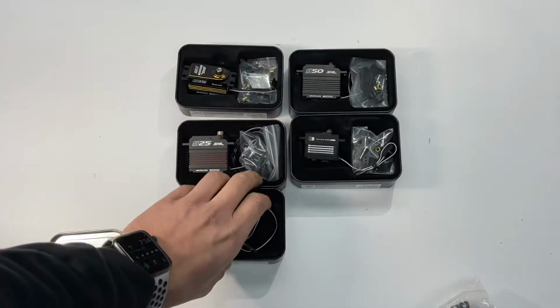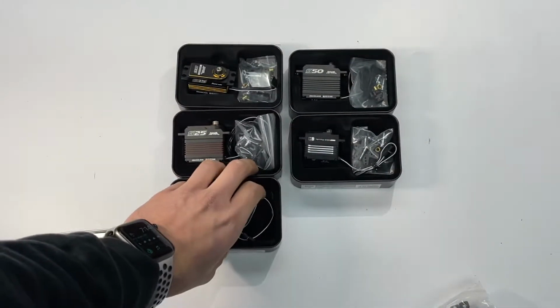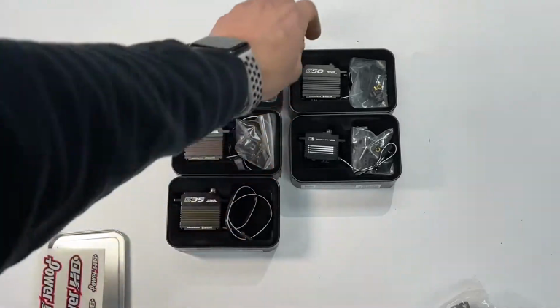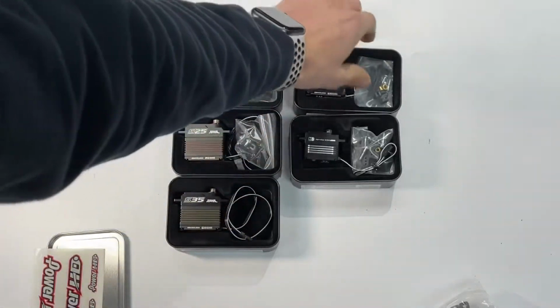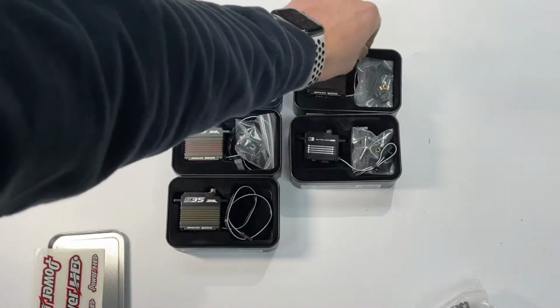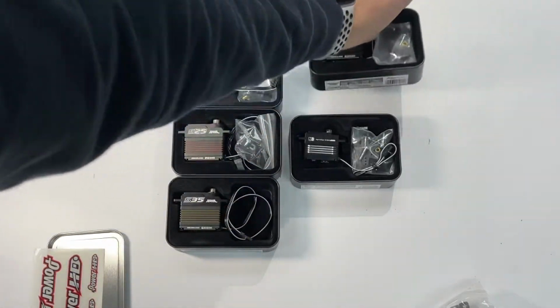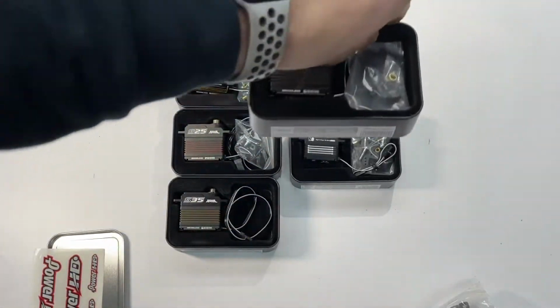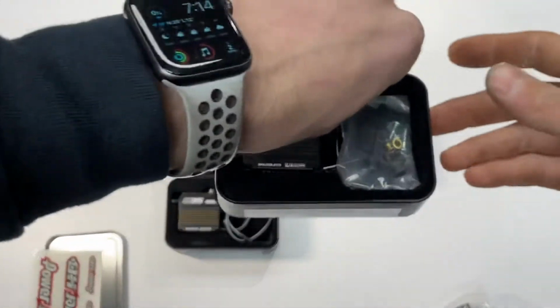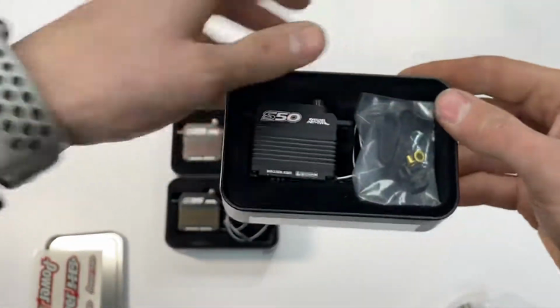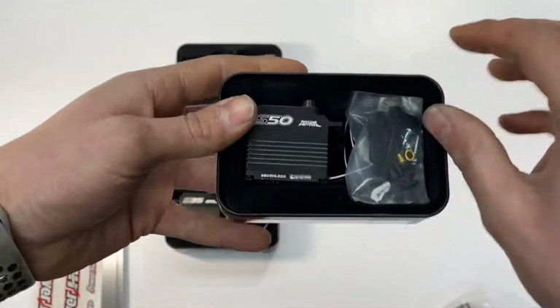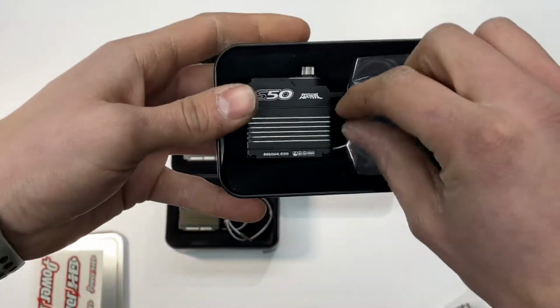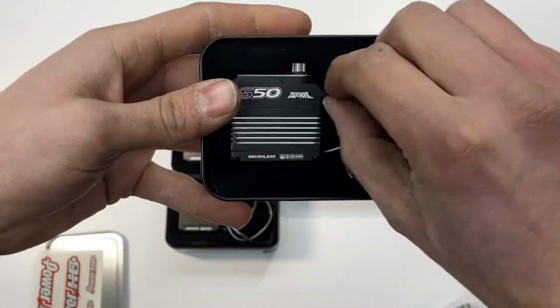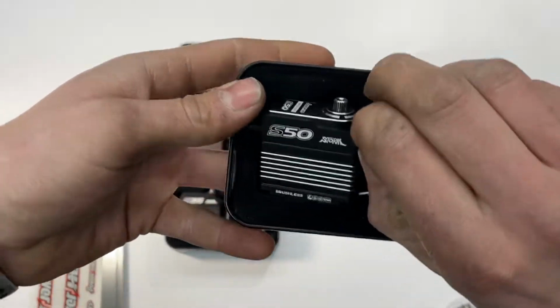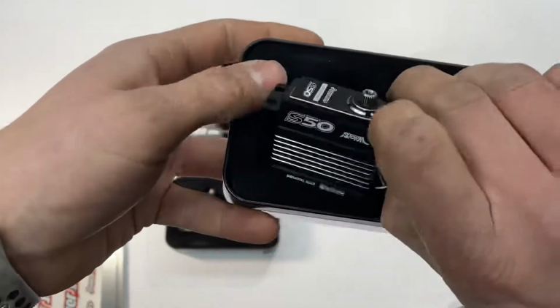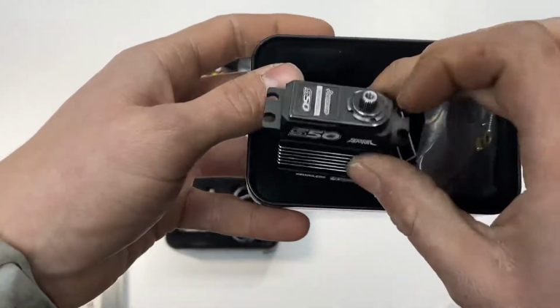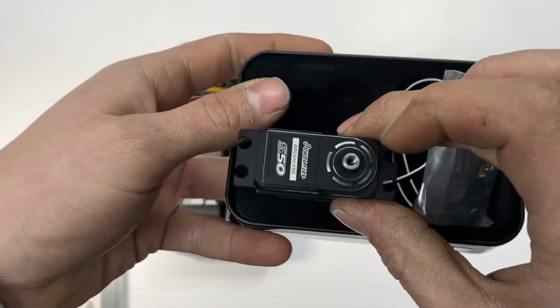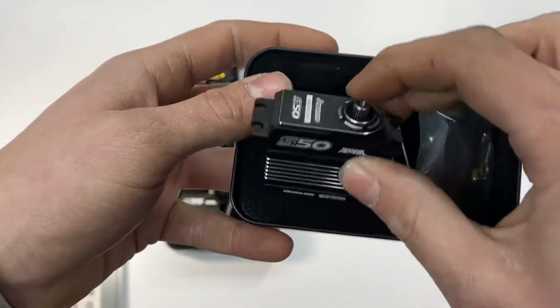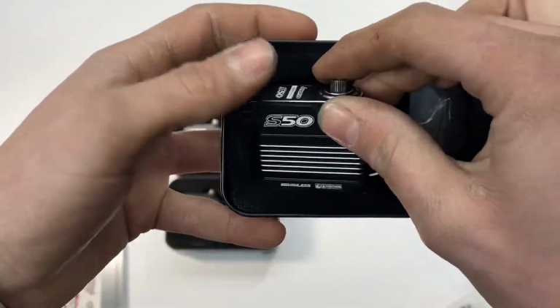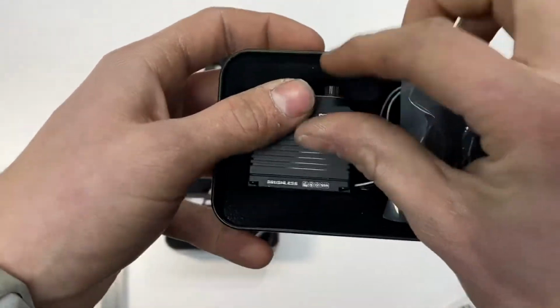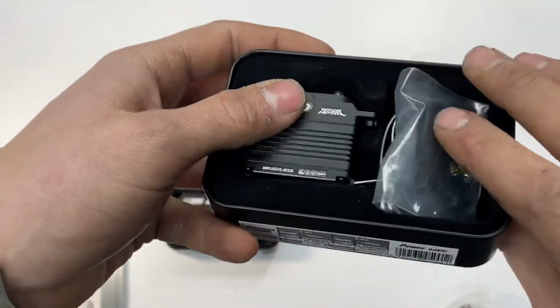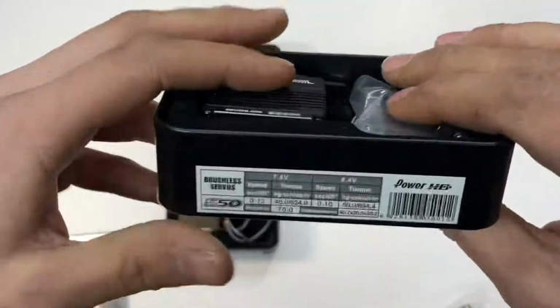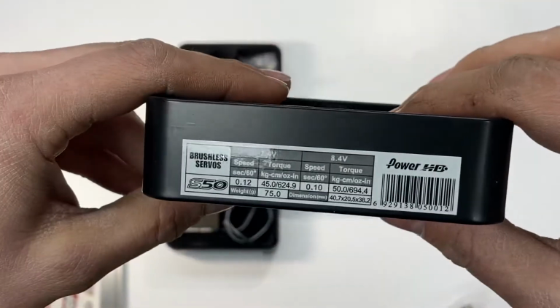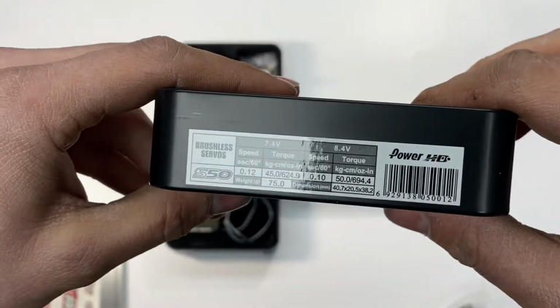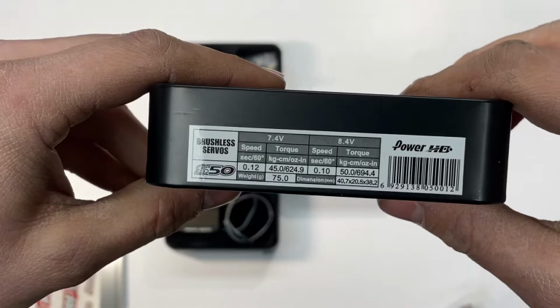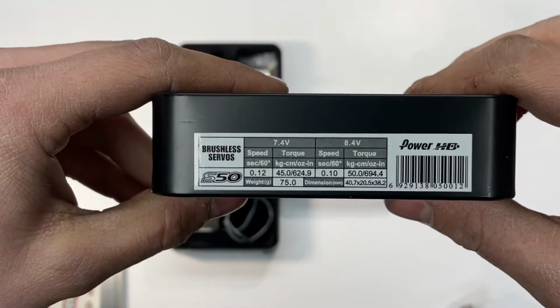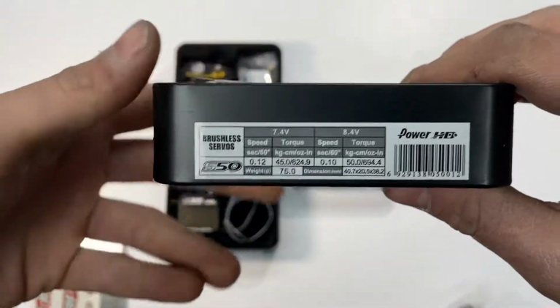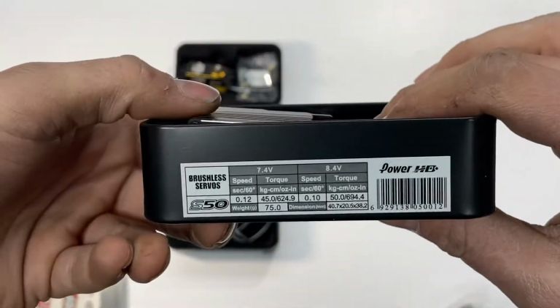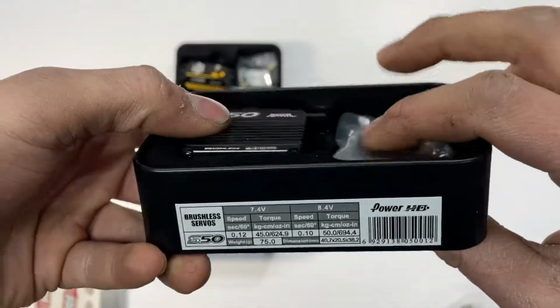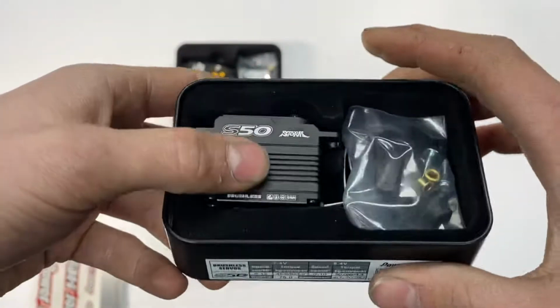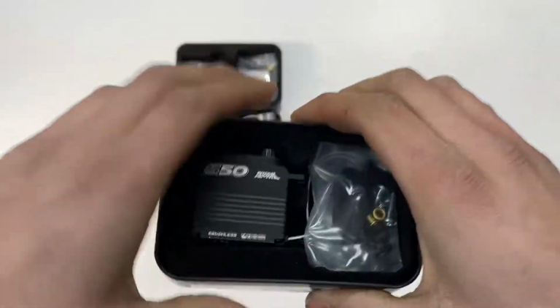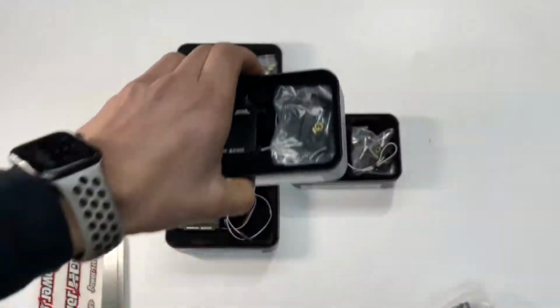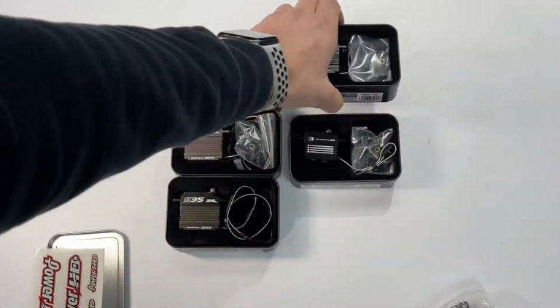Next we got the S50 in silver. This is the strongest one — it's going to be best for your rock crawler or truggy applications.